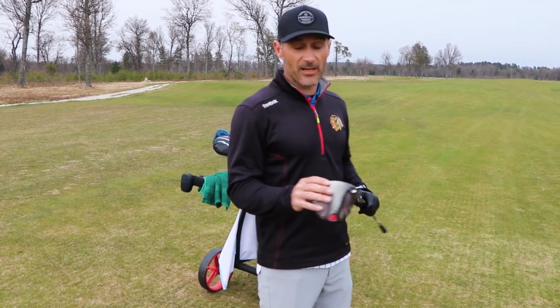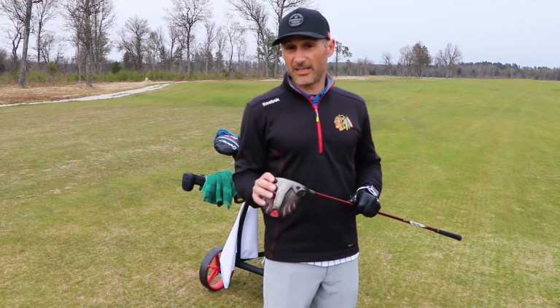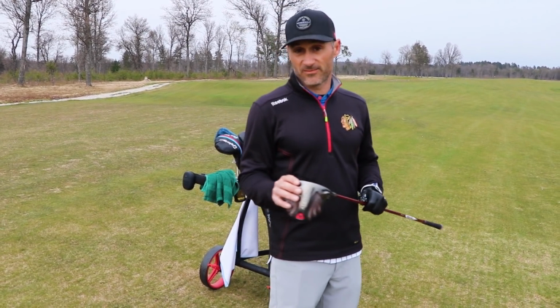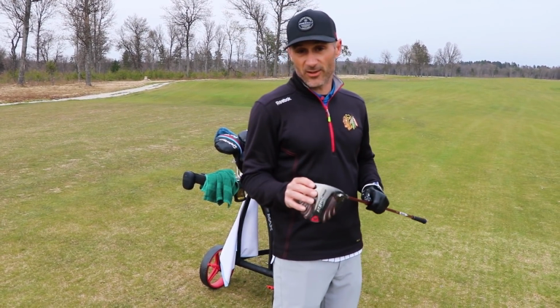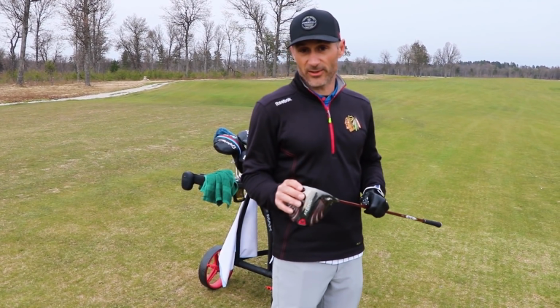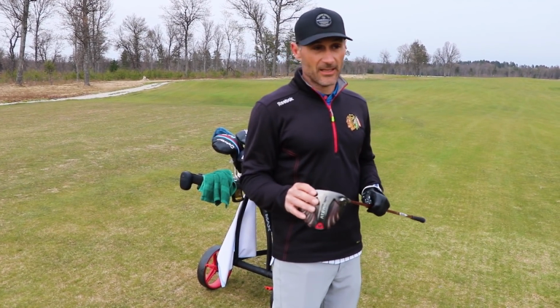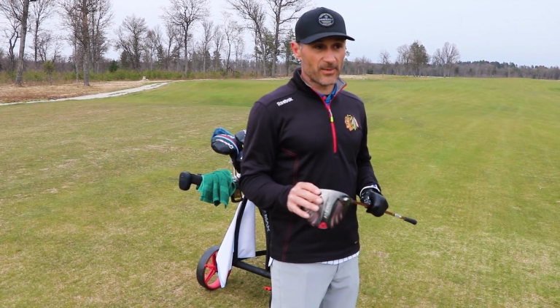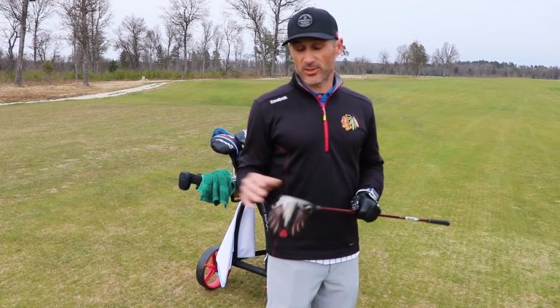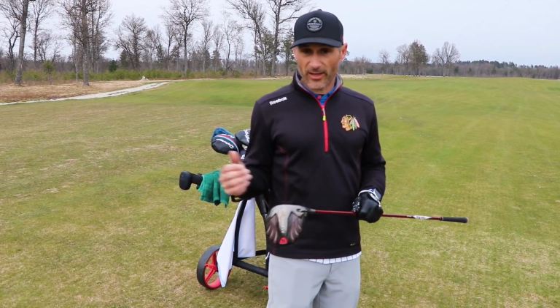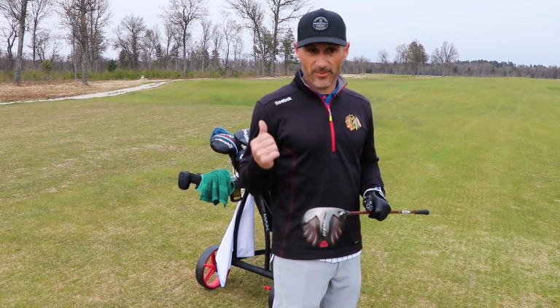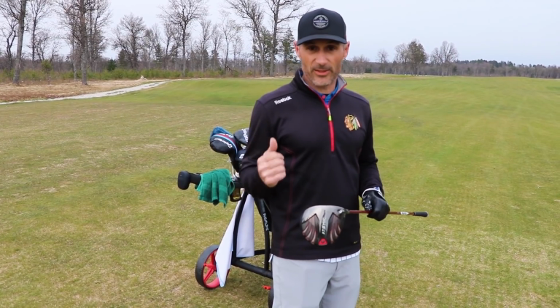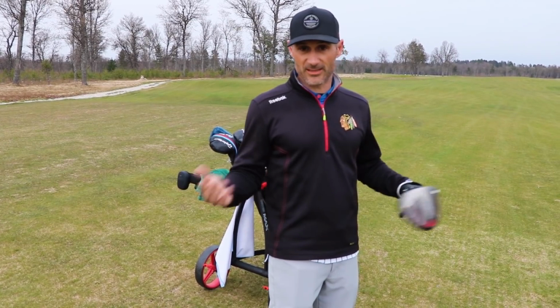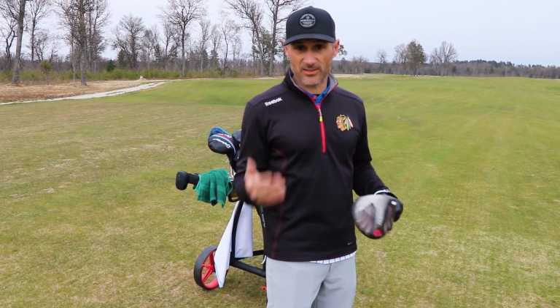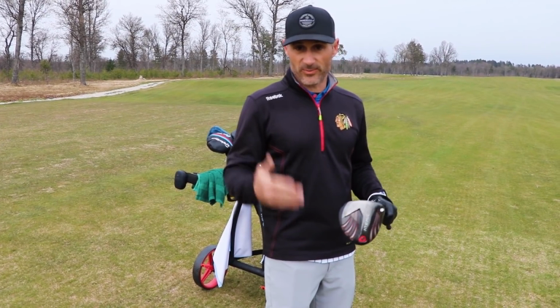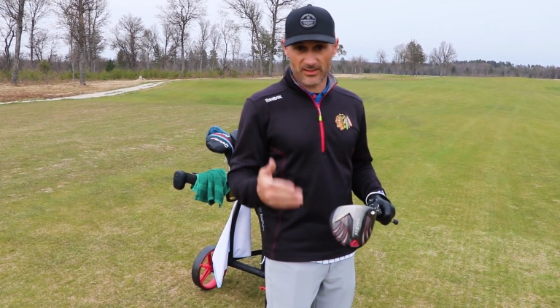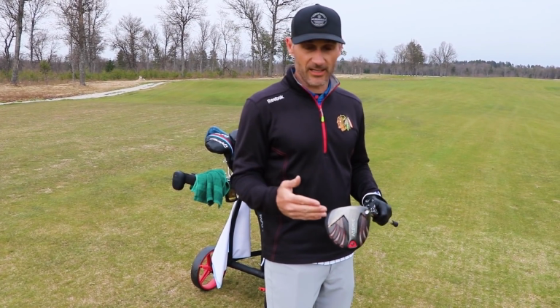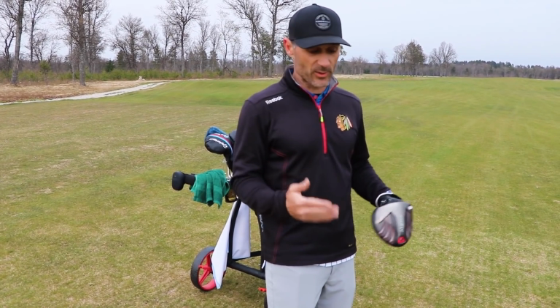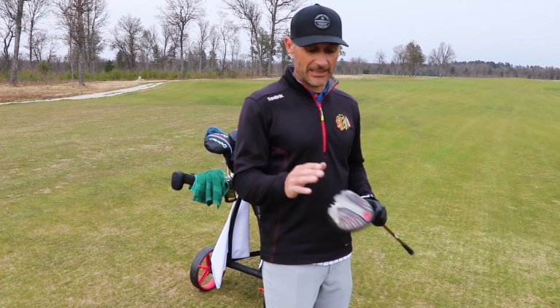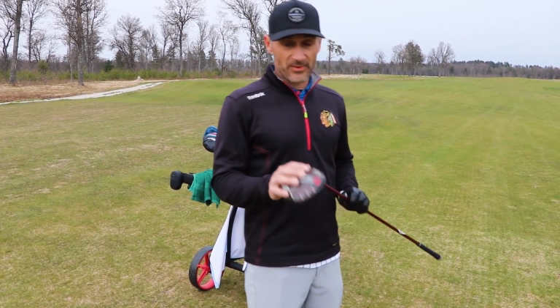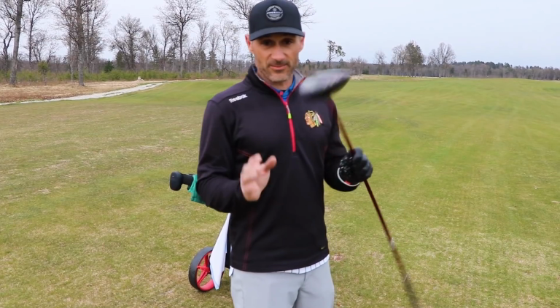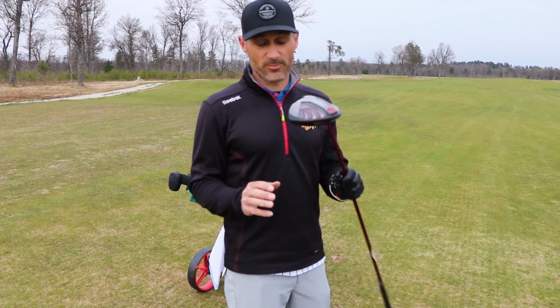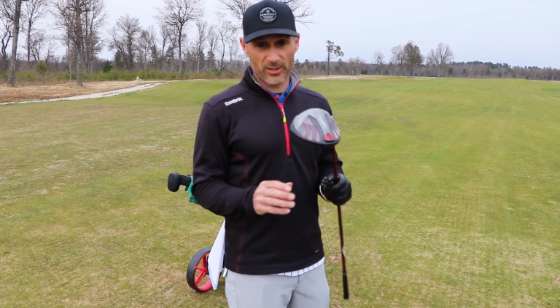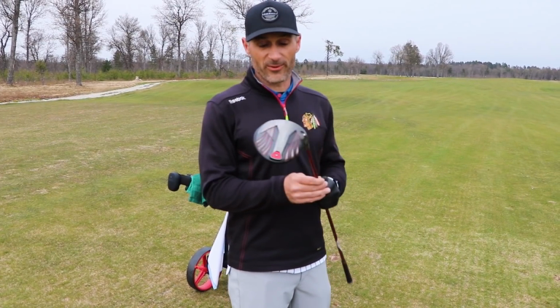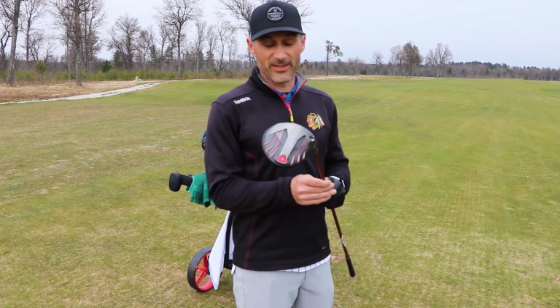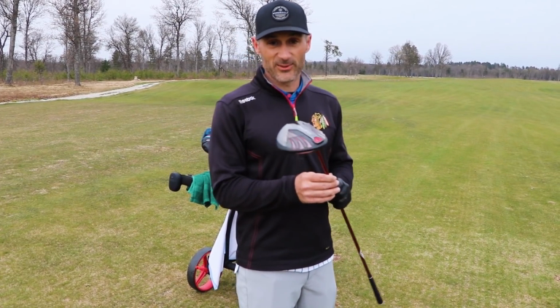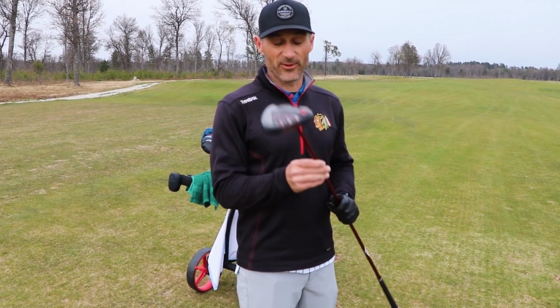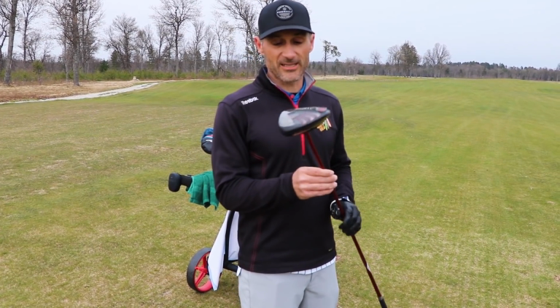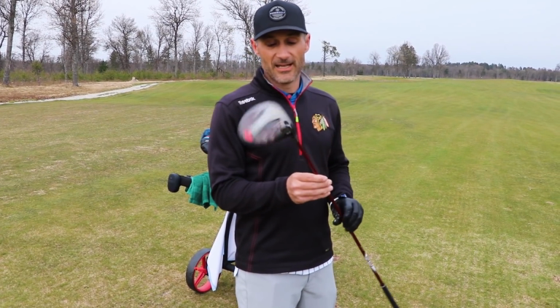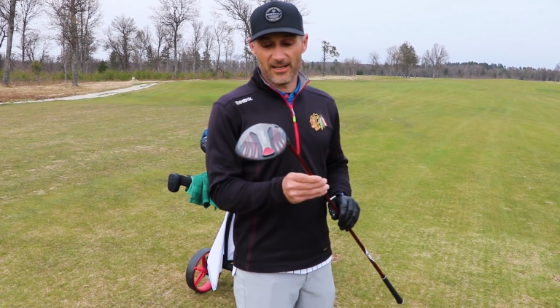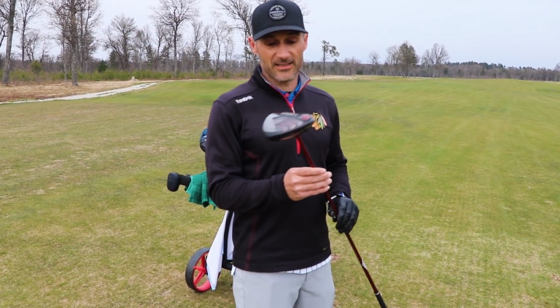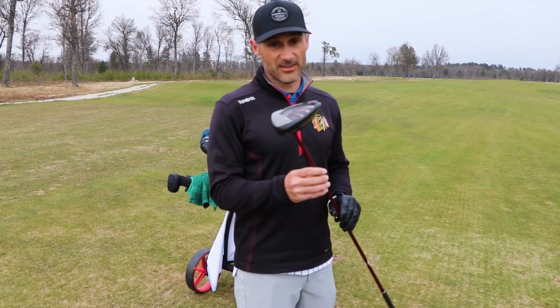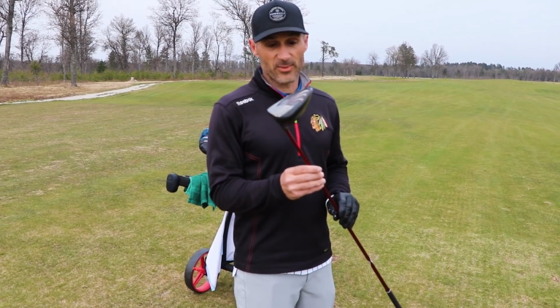I hit my M3 15 yards farther. My dispersion is a little better with my M3 because the shaft is very specific to my swing, but this is a pretty well-performing driver, and for the price, it's hard to beat.